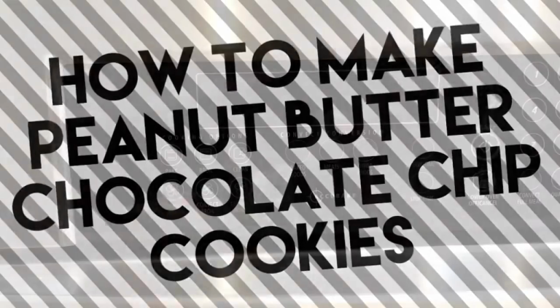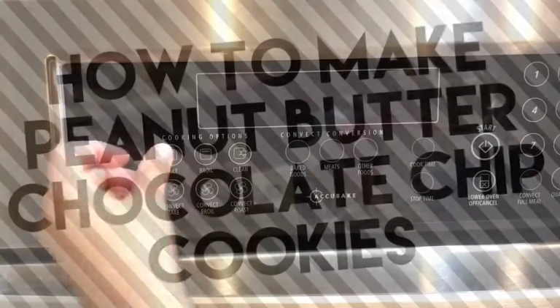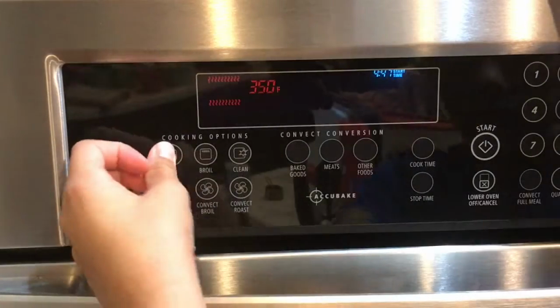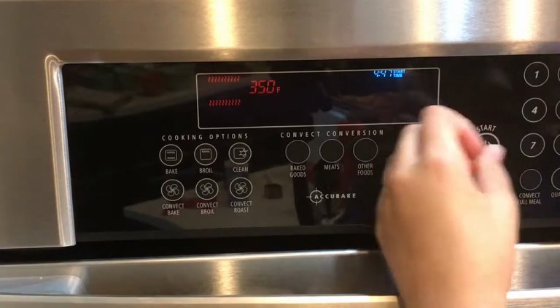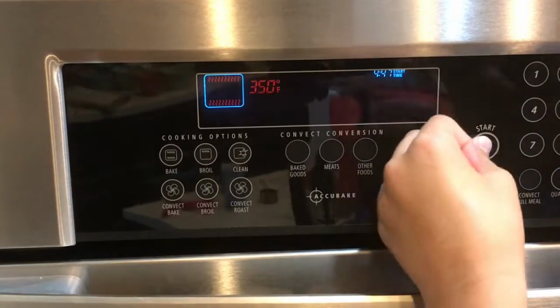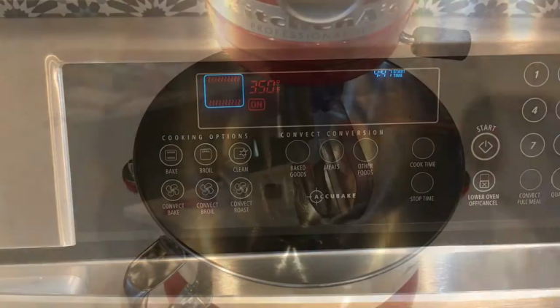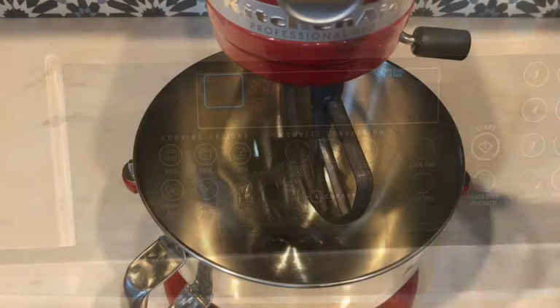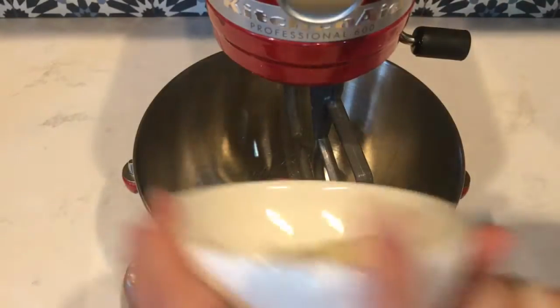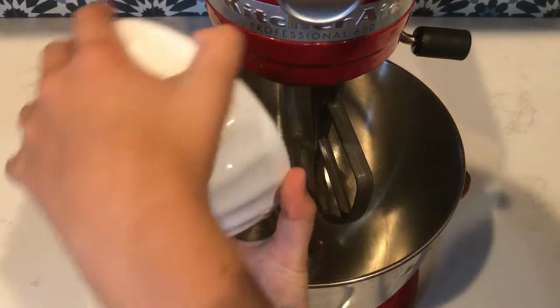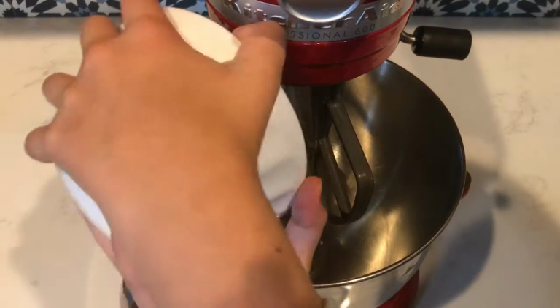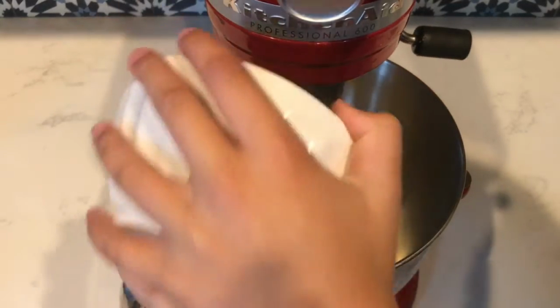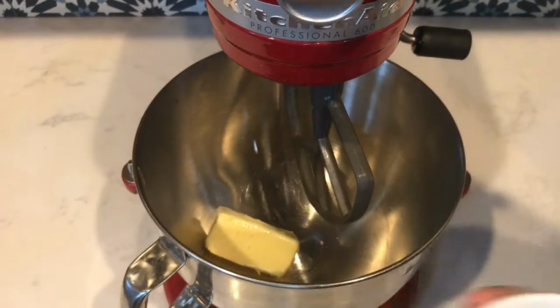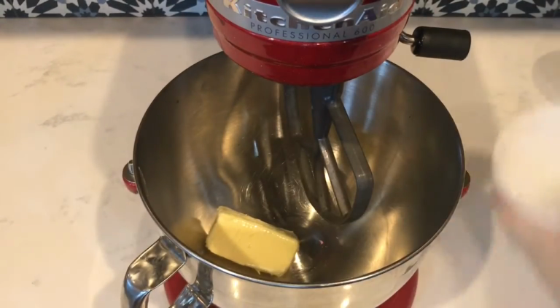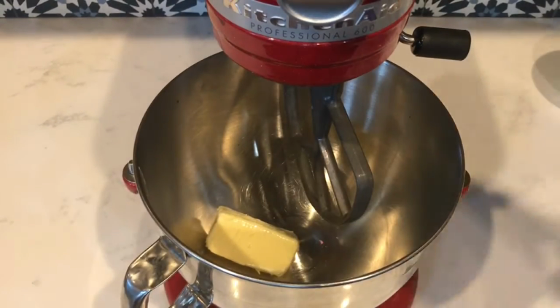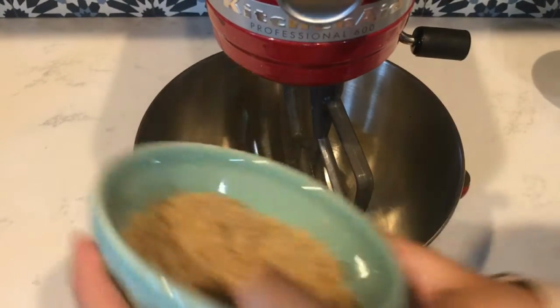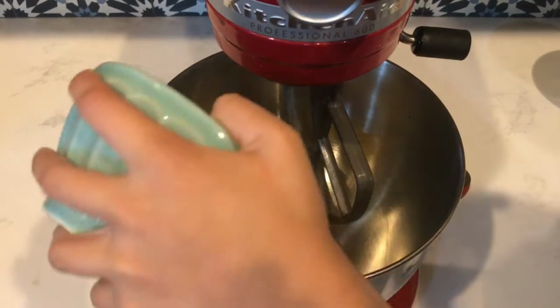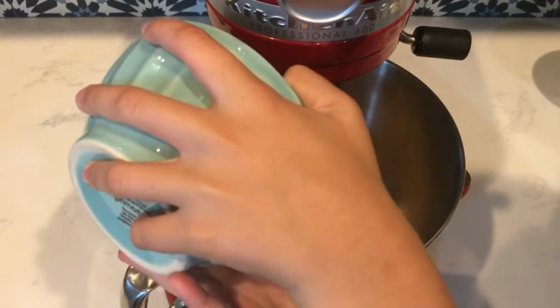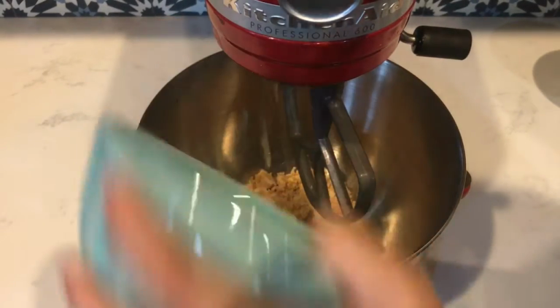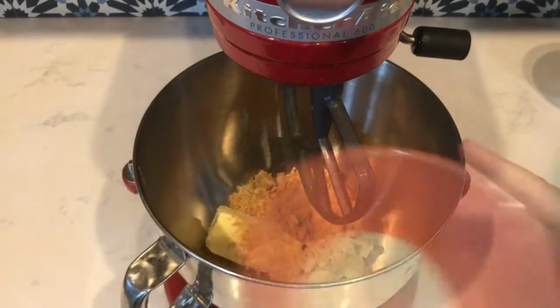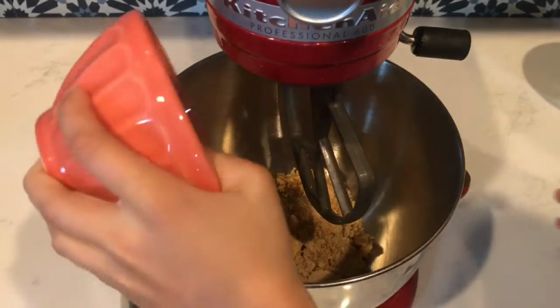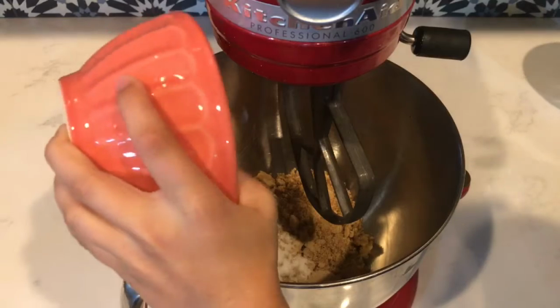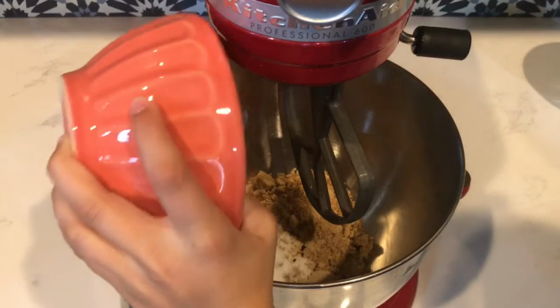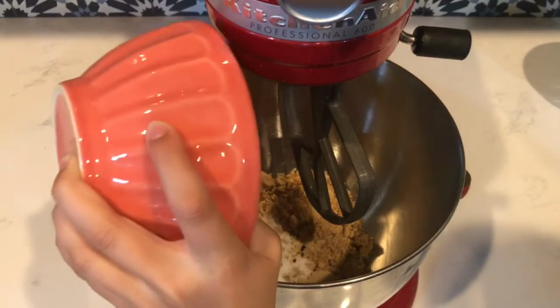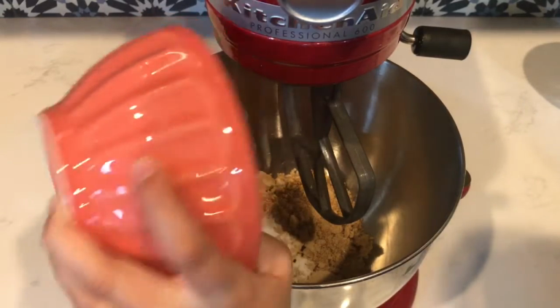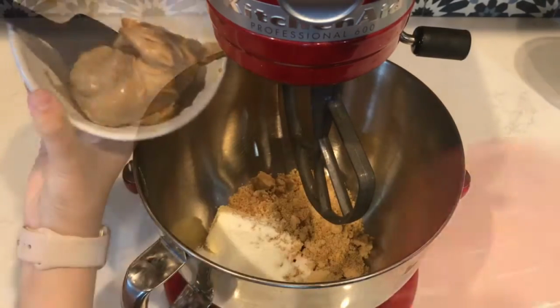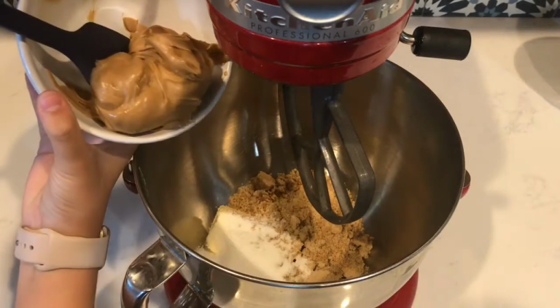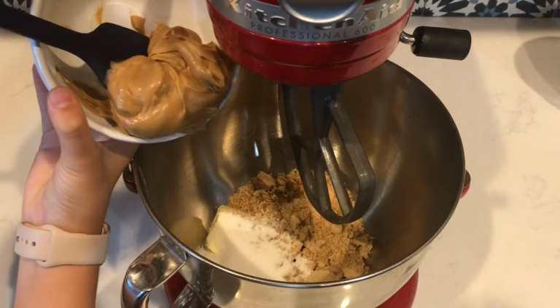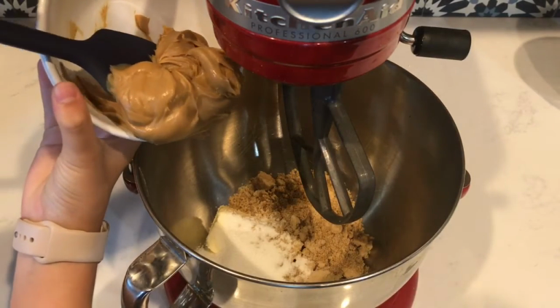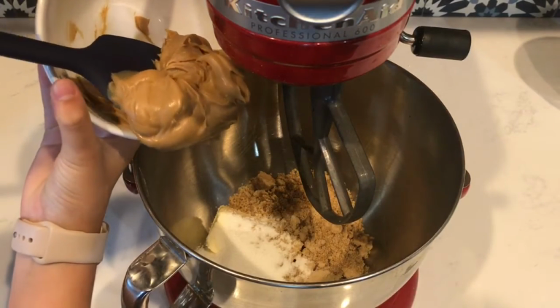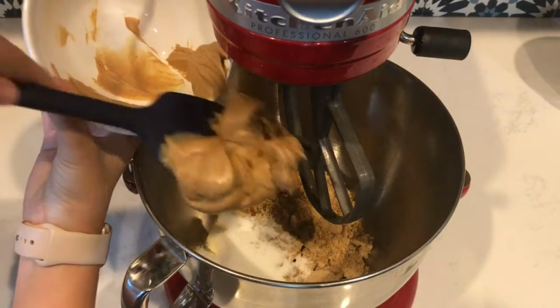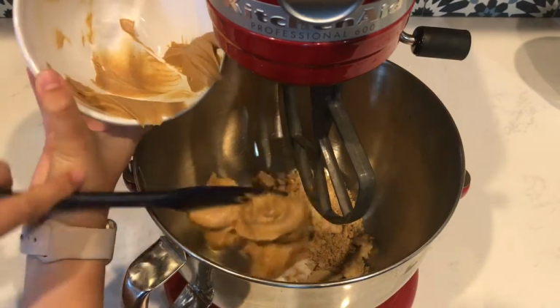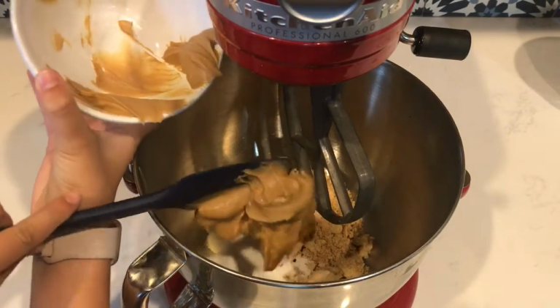Preheat your oven at 350 degrees Fahrenheit. In a large bowl, cream together half a cup of butter, three-fourths cup golden brown sugar, a fourth a cup of granulated sugar, and three-fourths cup creamy peanut butter.